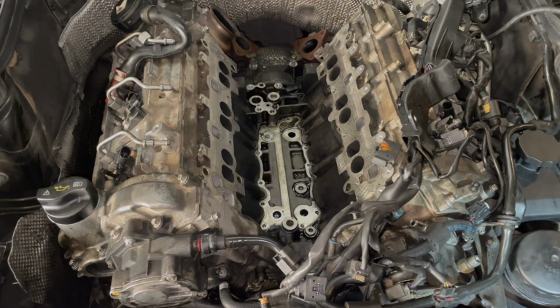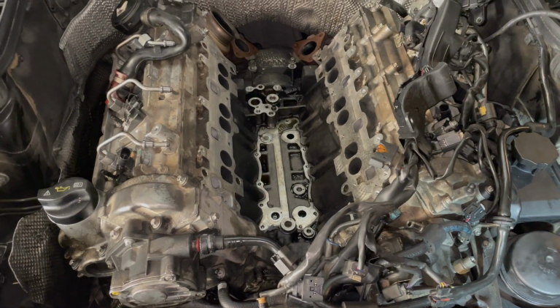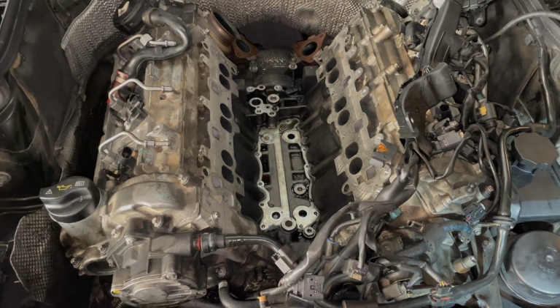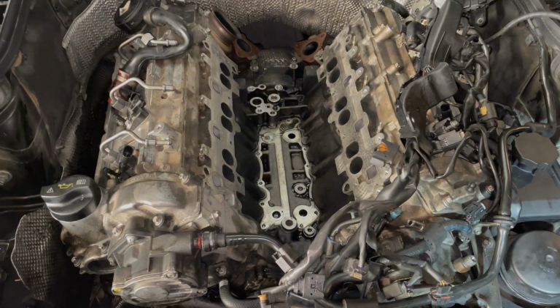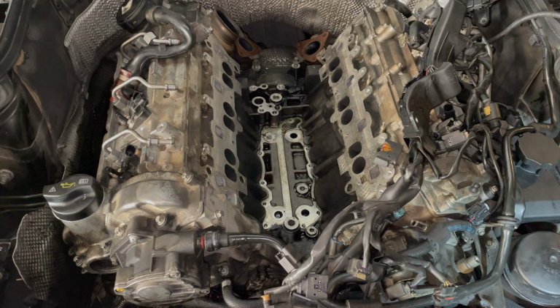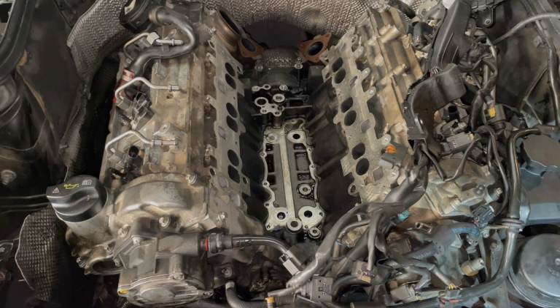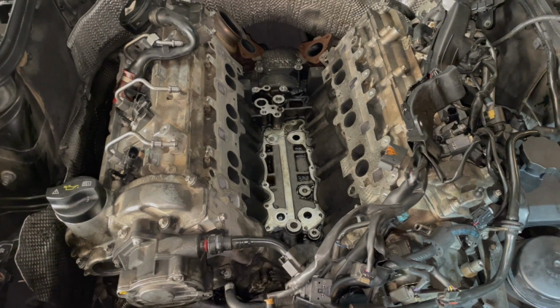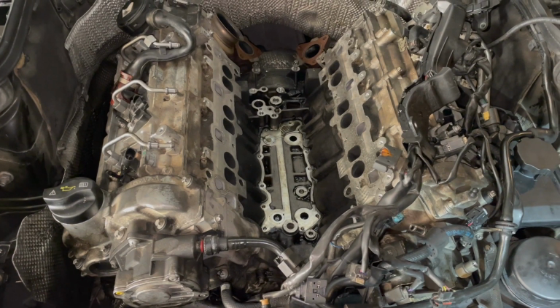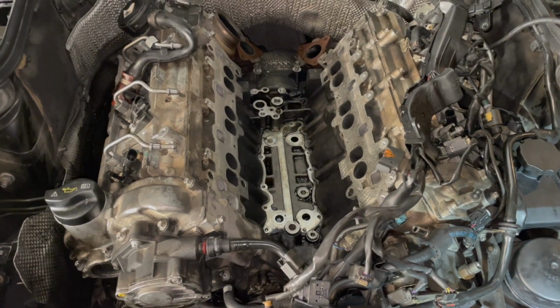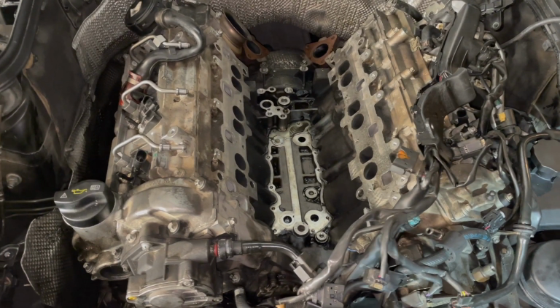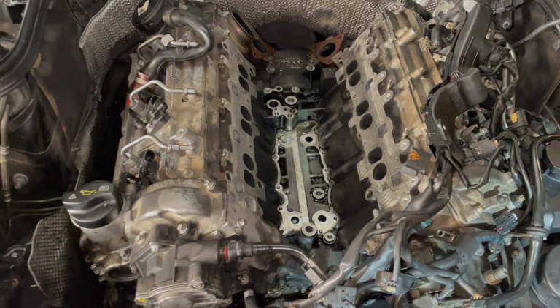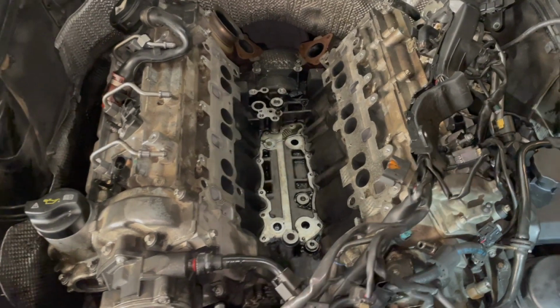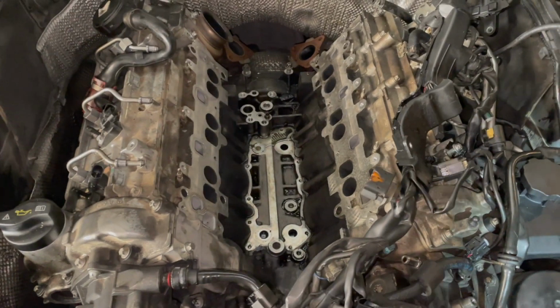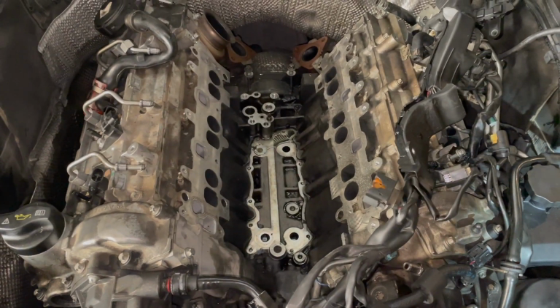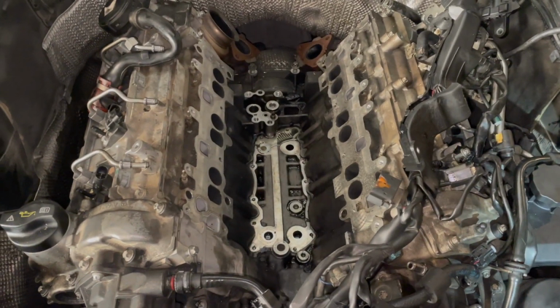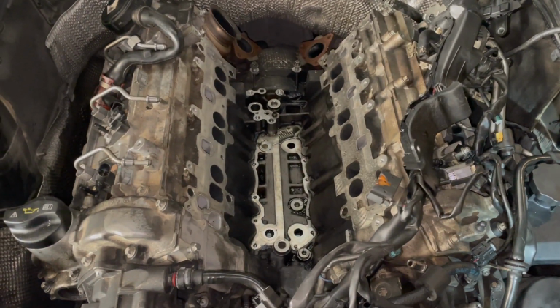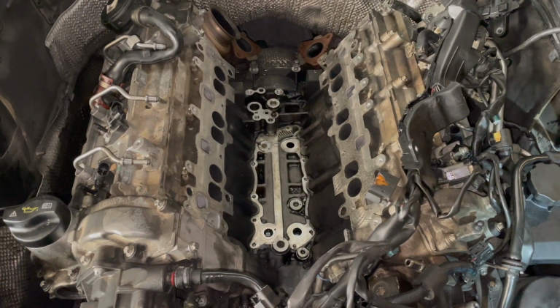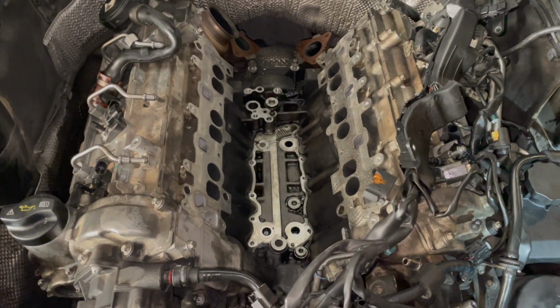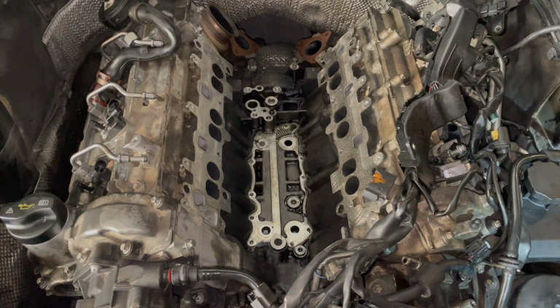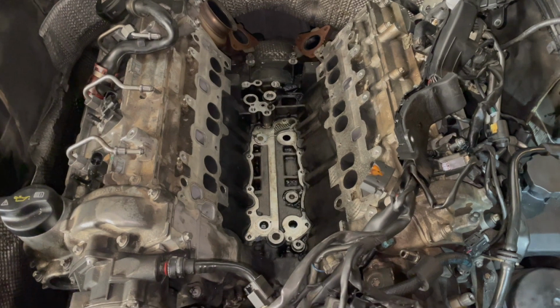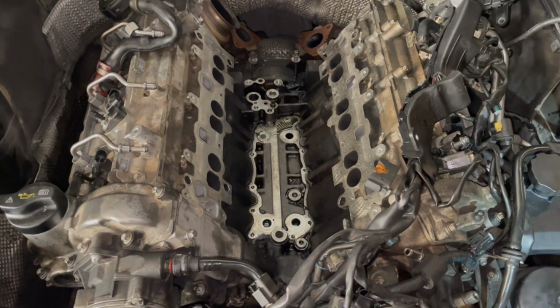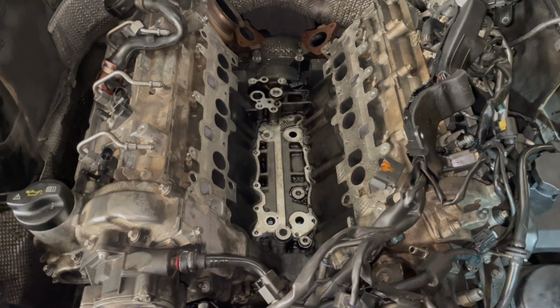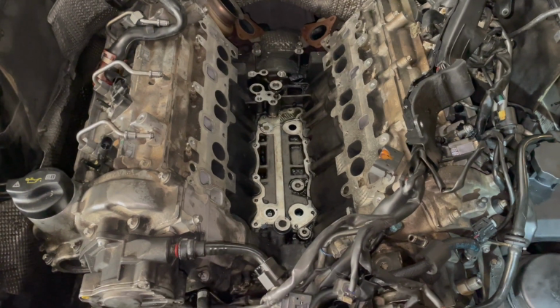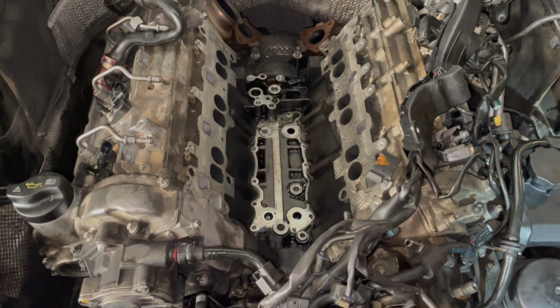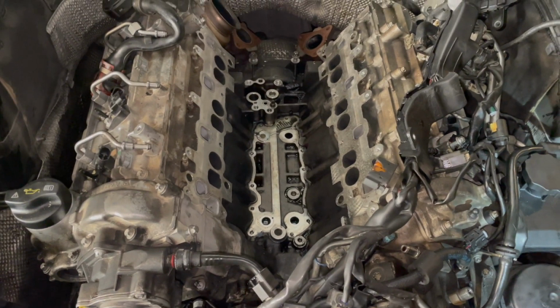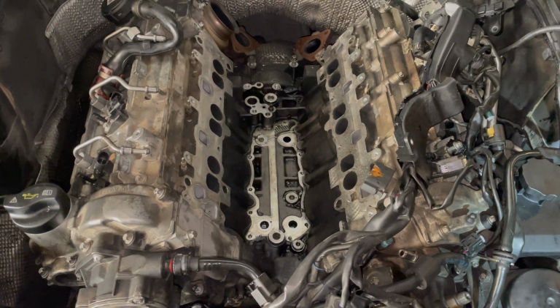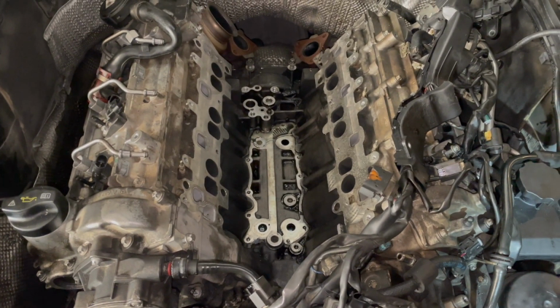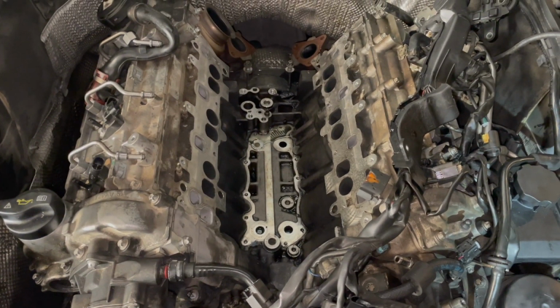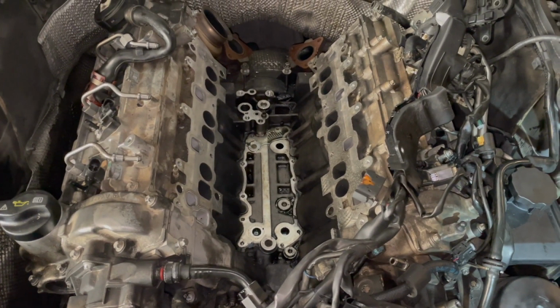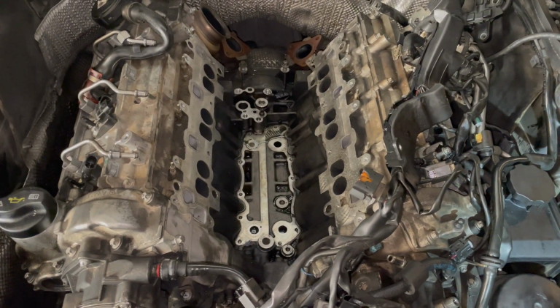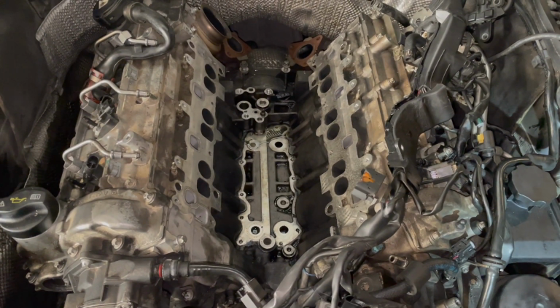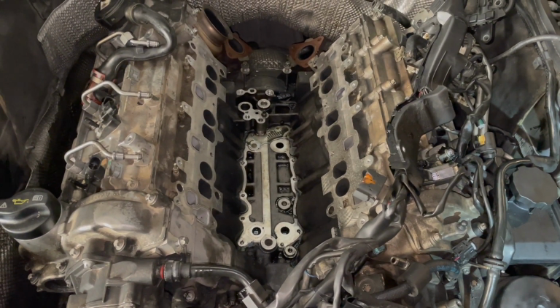Now we have to work on cleaning the manifolds and getting all the parts in. I may just close the hood on this guy so nothing gets in there.